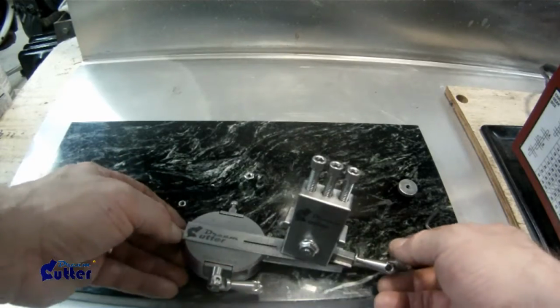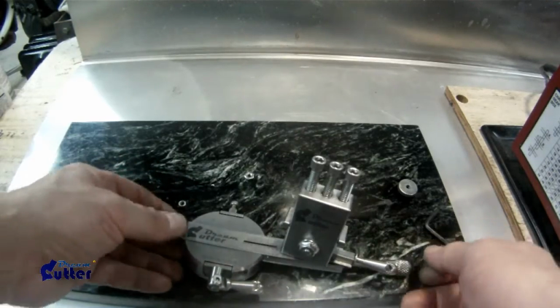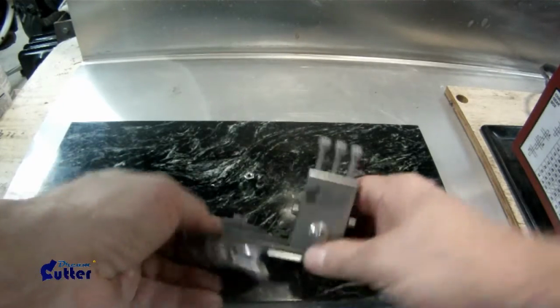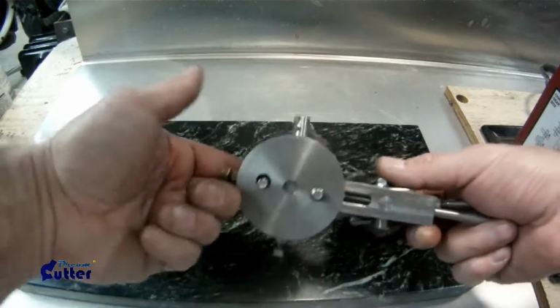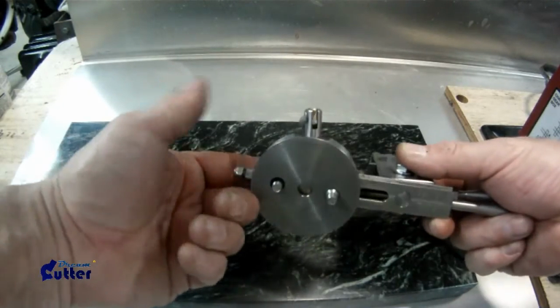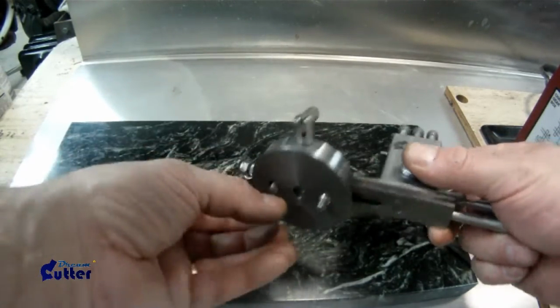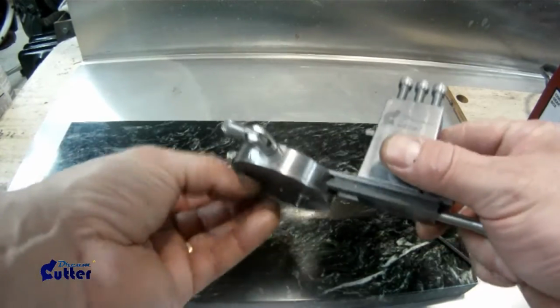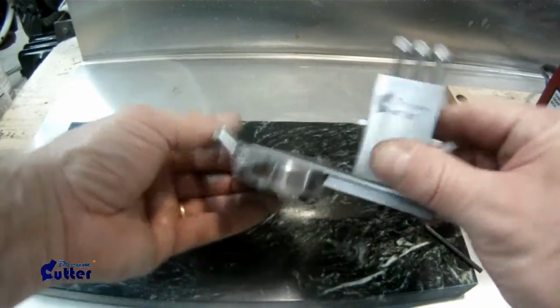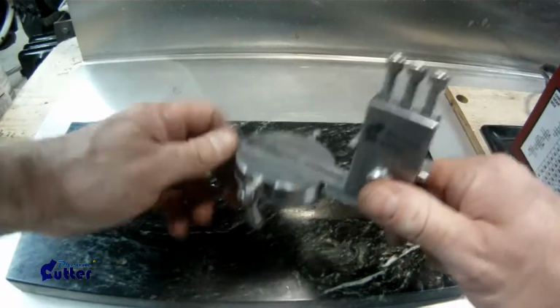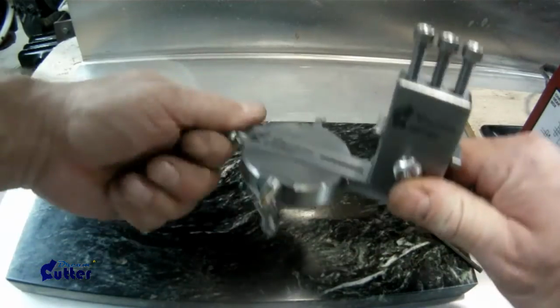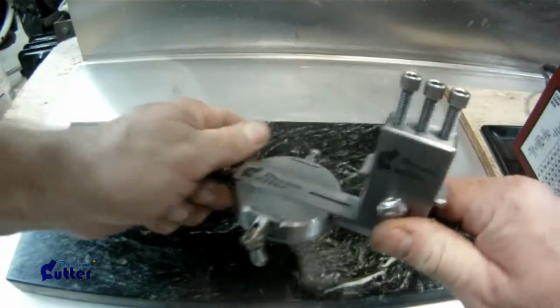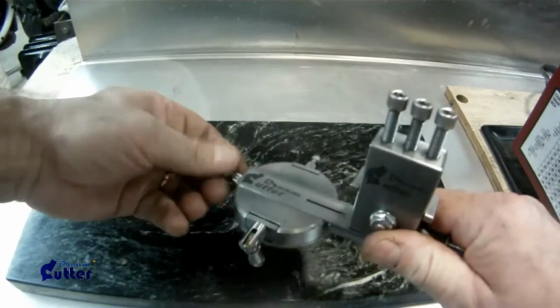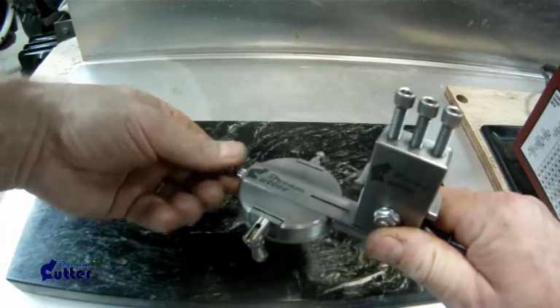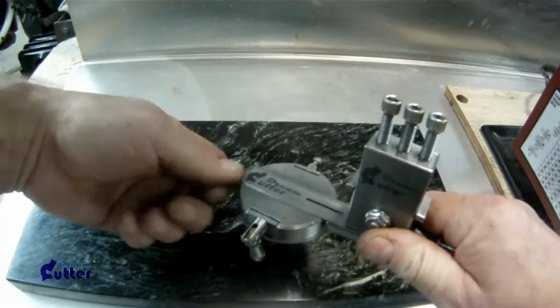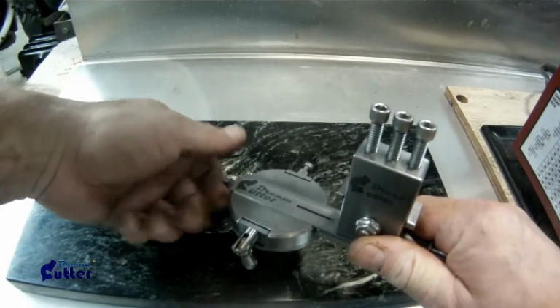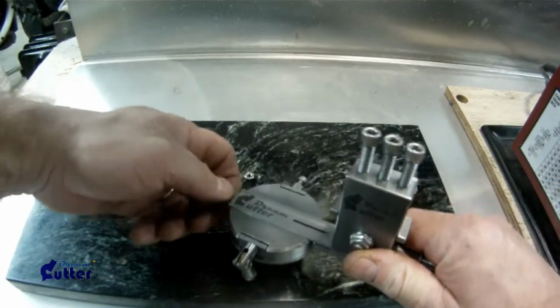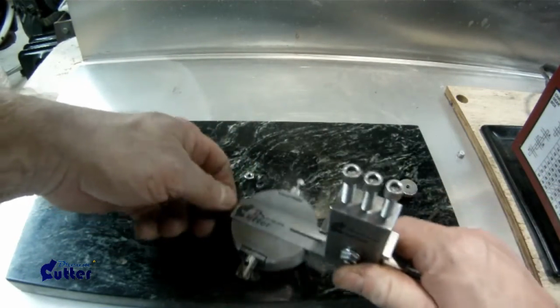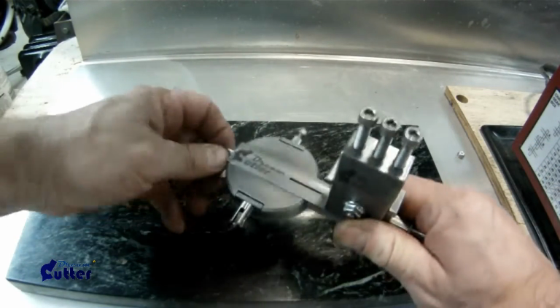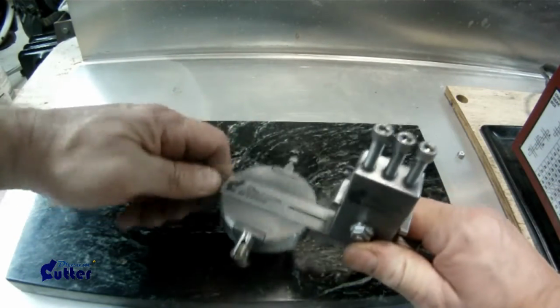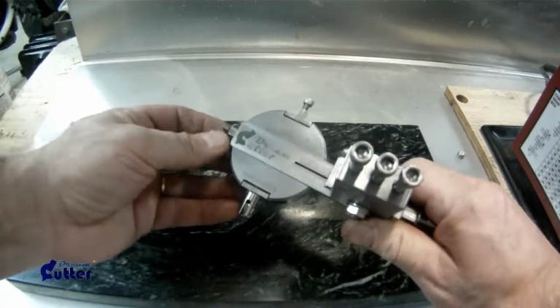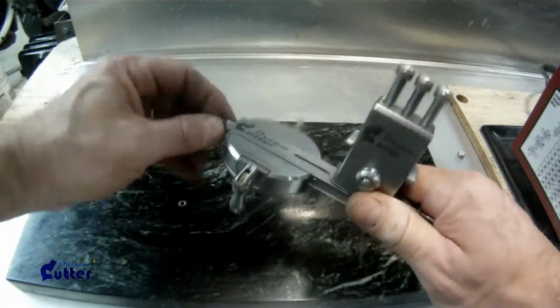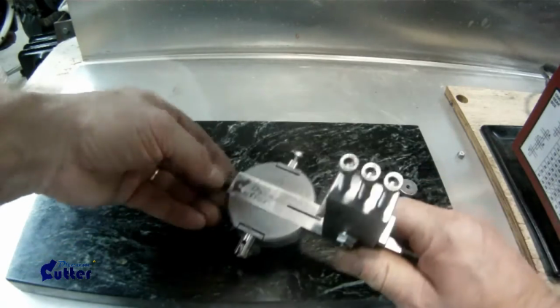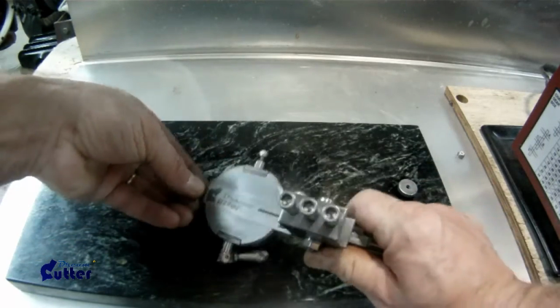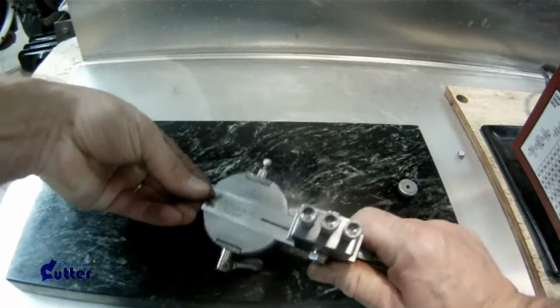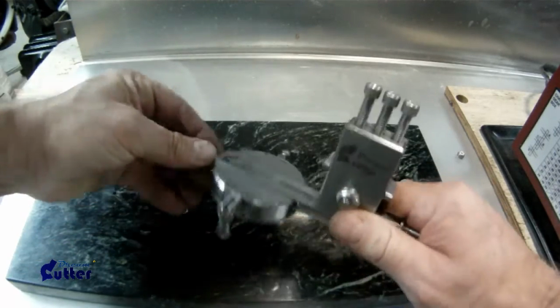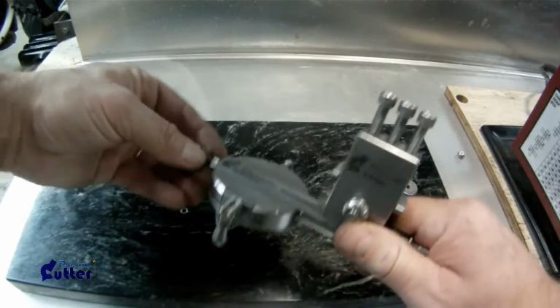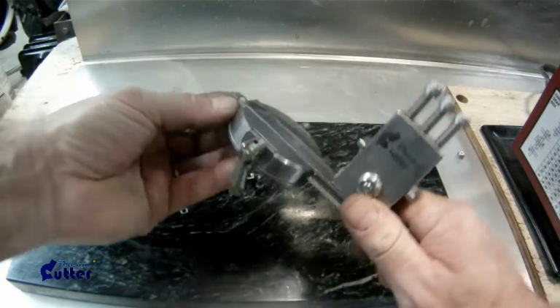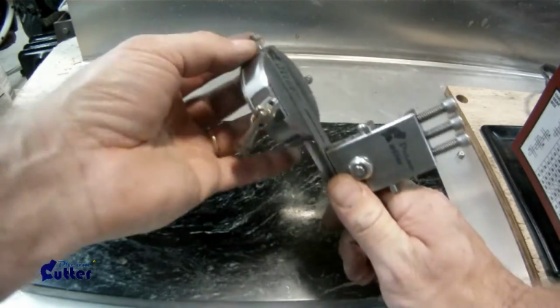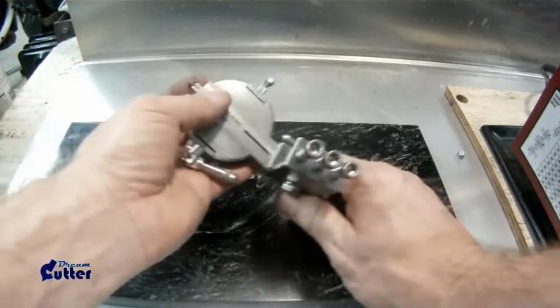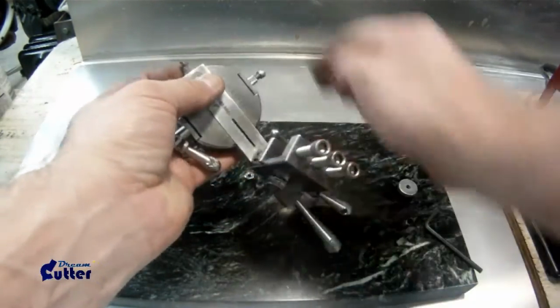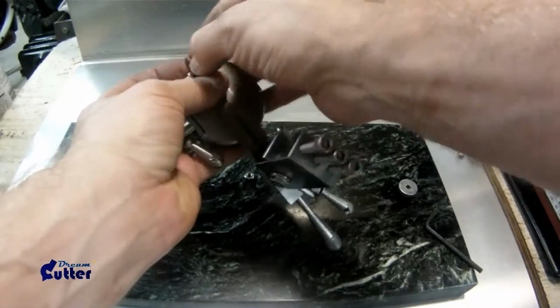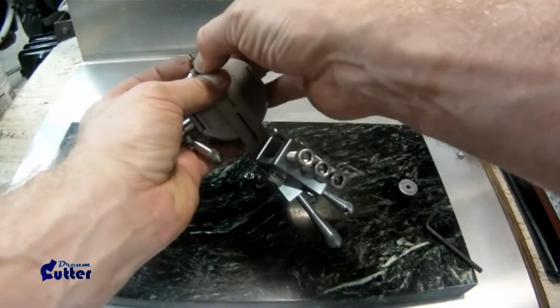So that's how you put the Dream Cutter back together the way the factory does. Now of course you take this off so that you can install it. I'm going to move the camera and show you how we actually install the Dream Cutter typically on the mini lathe.